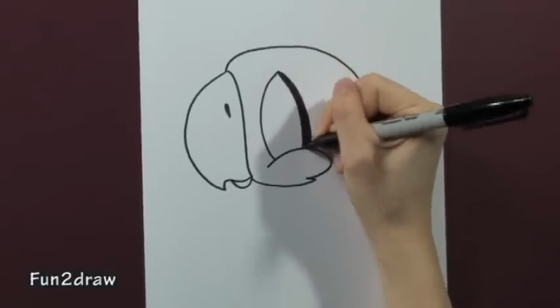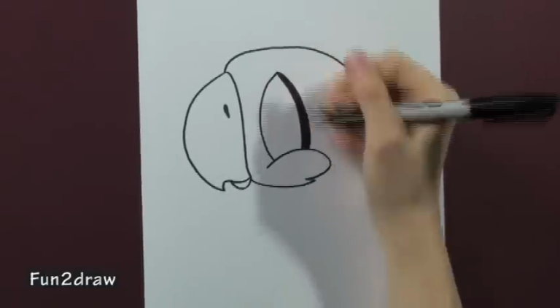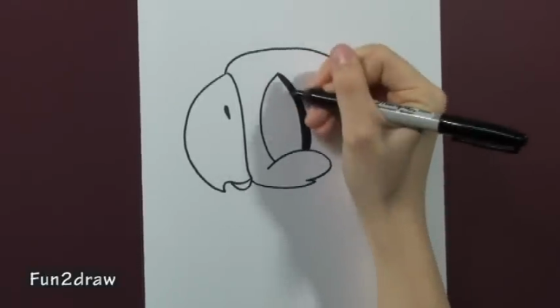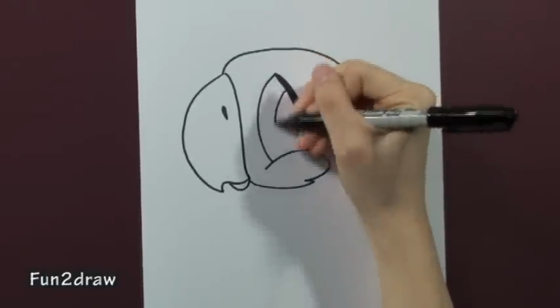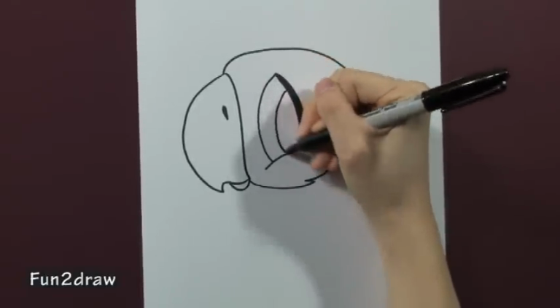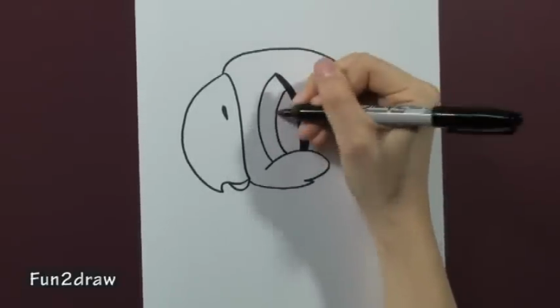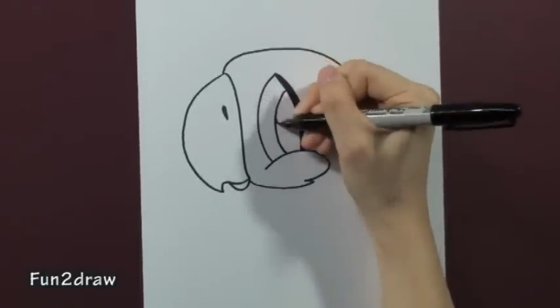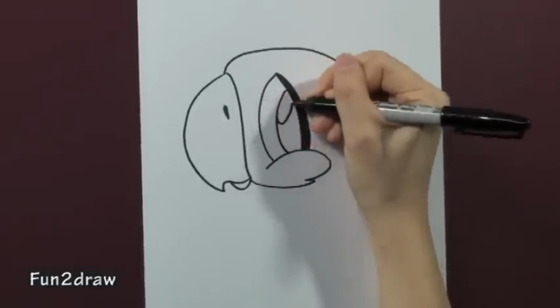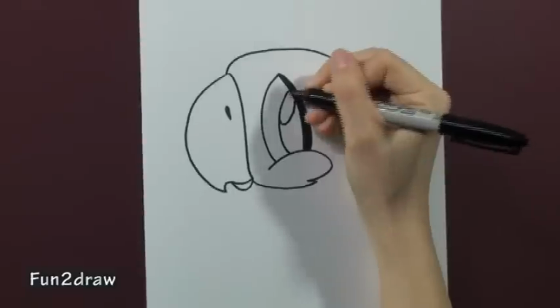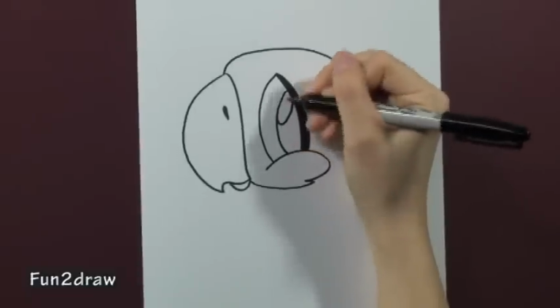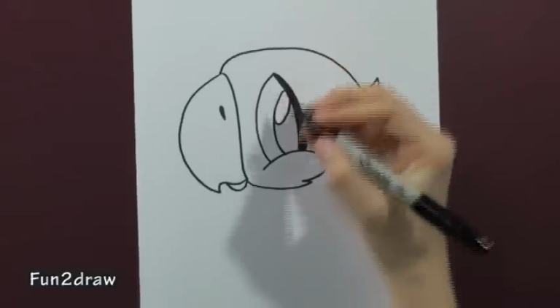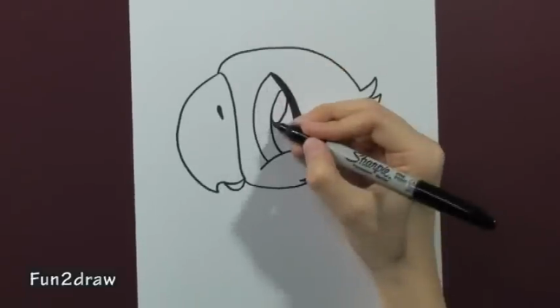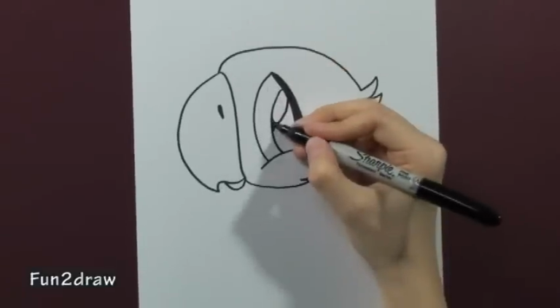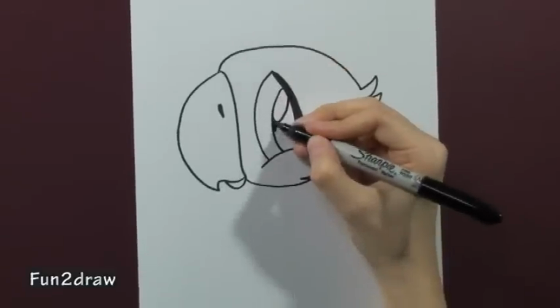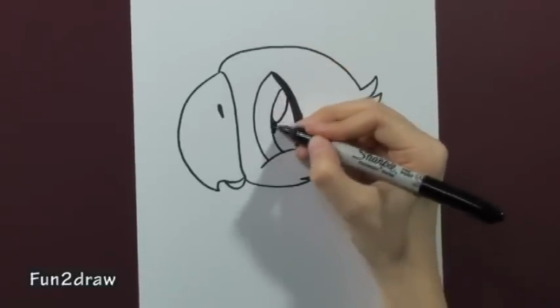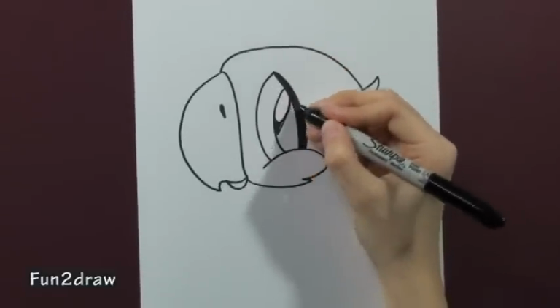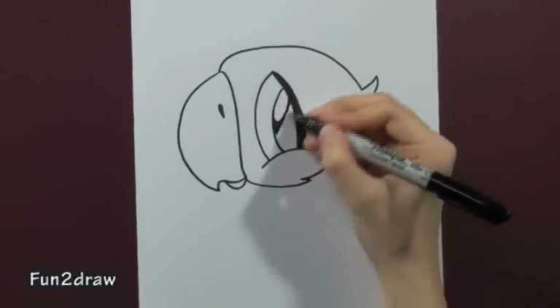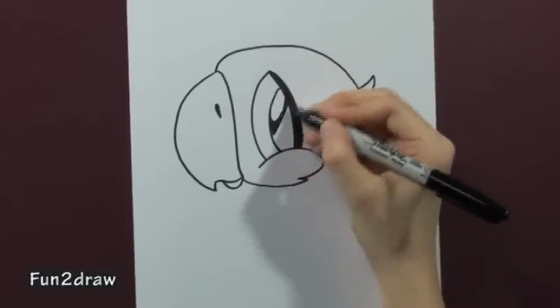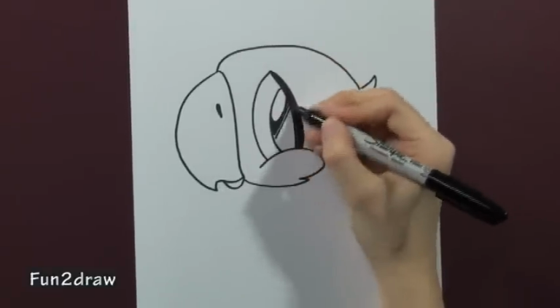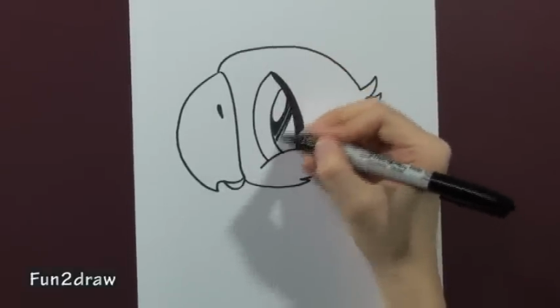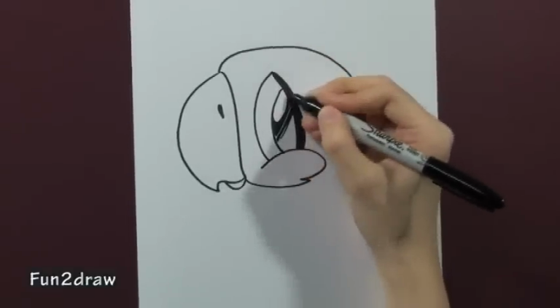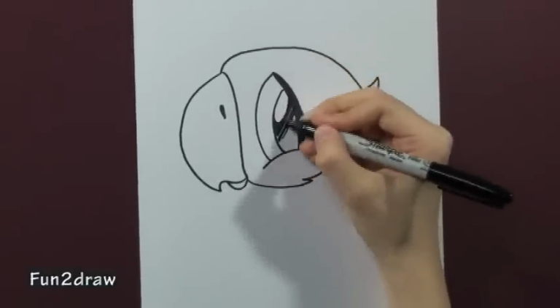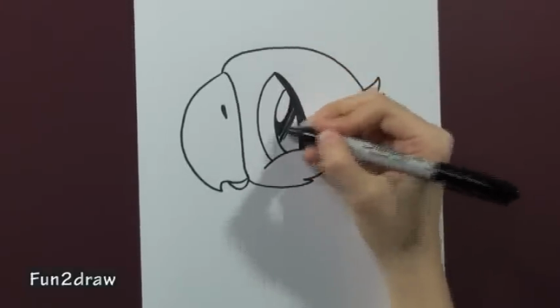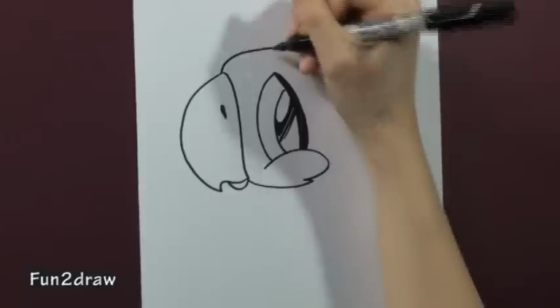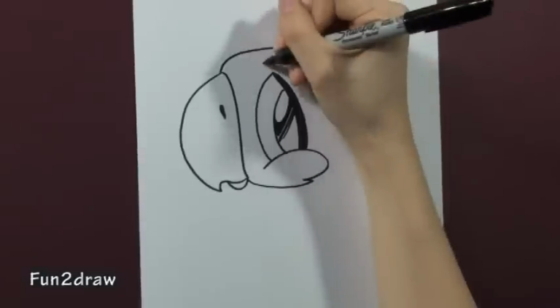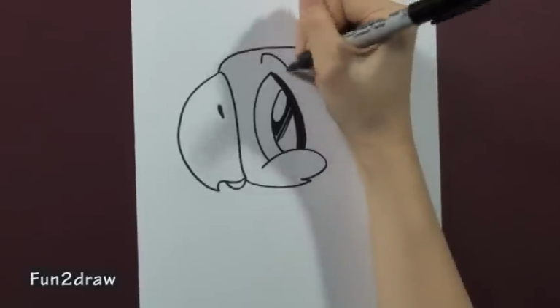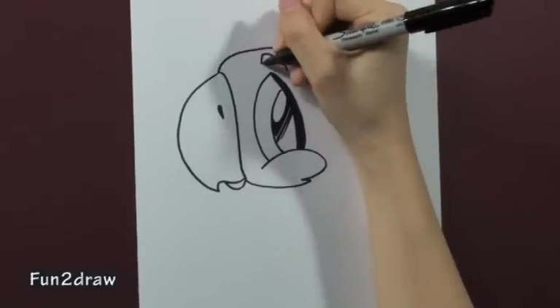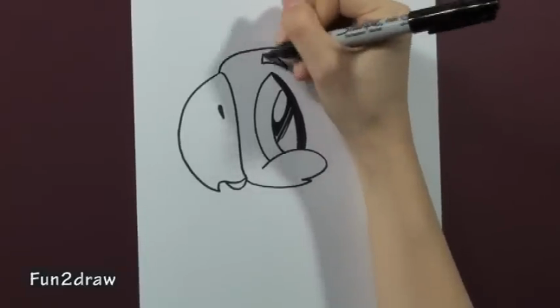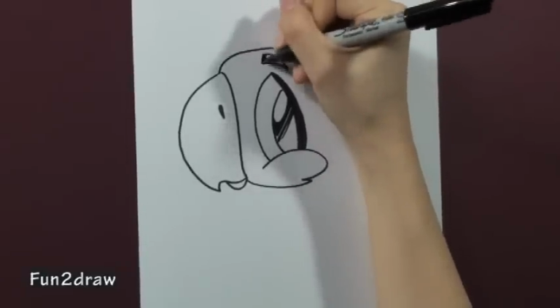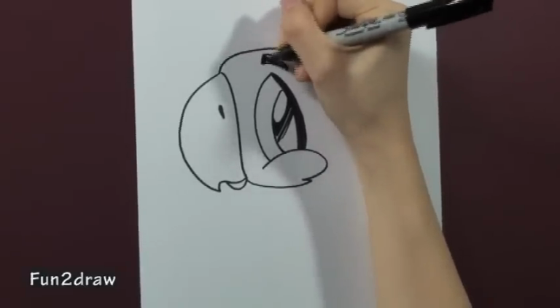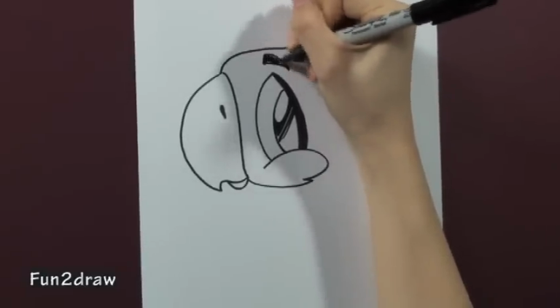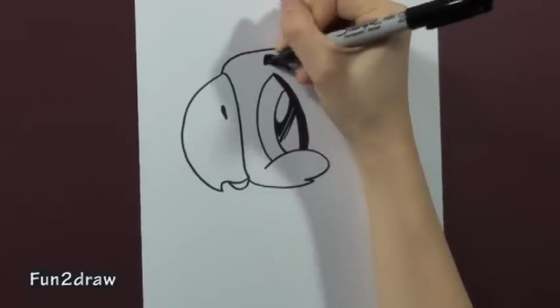And shade it in. Make sure you add an oval in the eye to make it look shiny. And a little eyebrow in there.